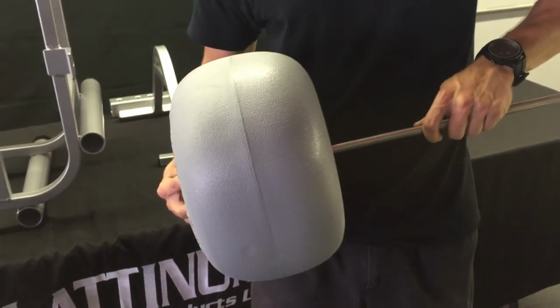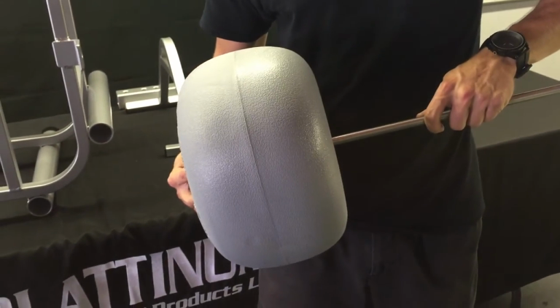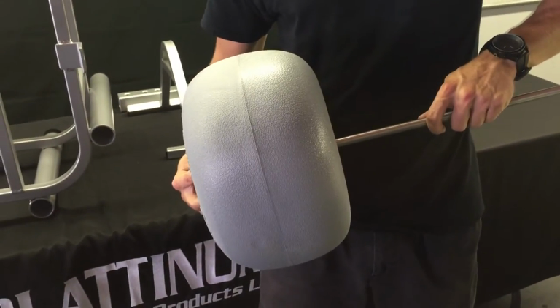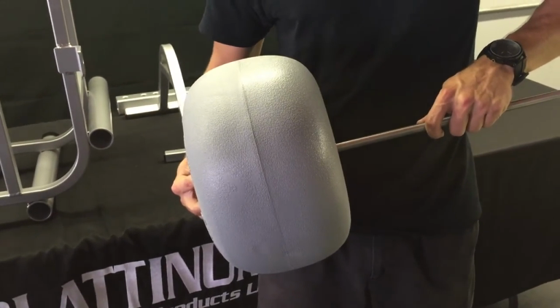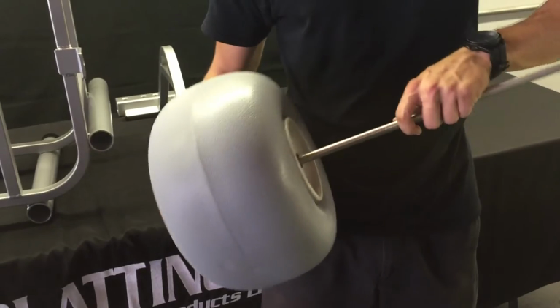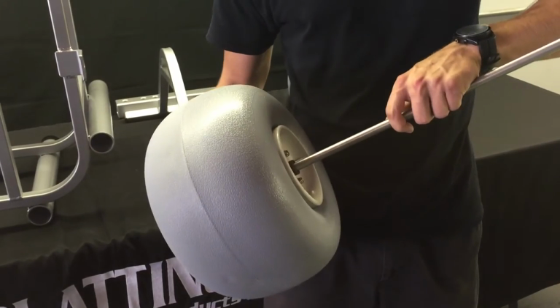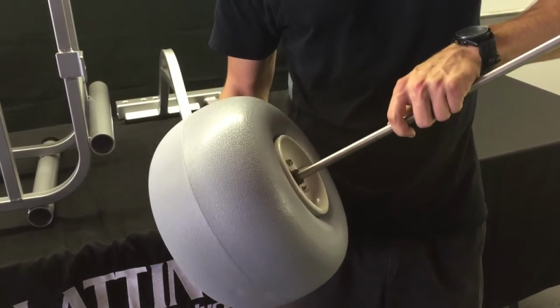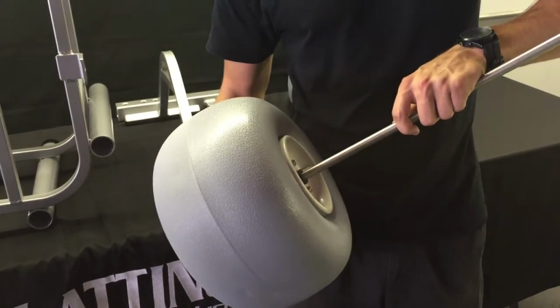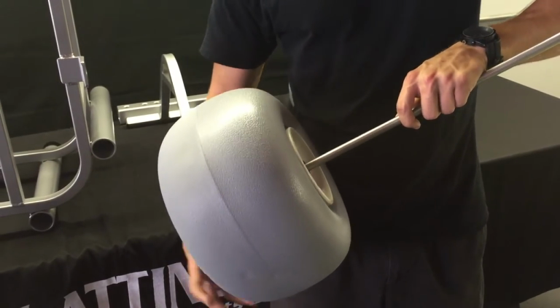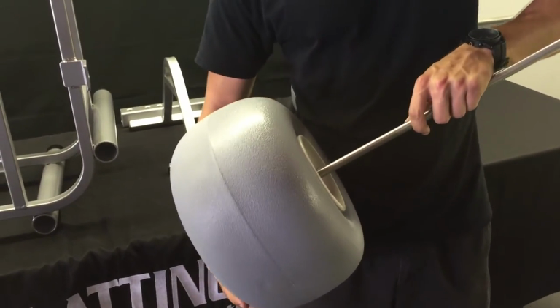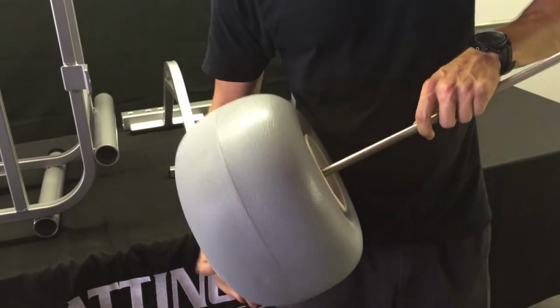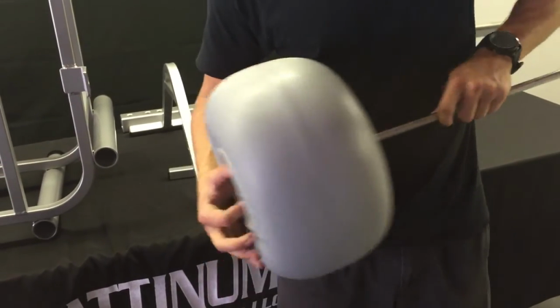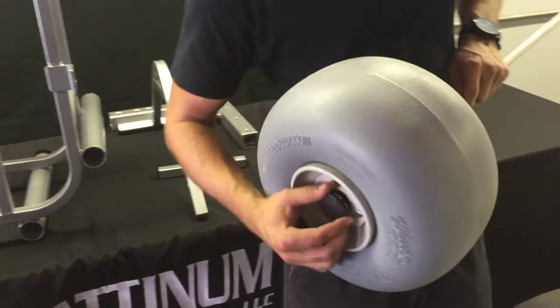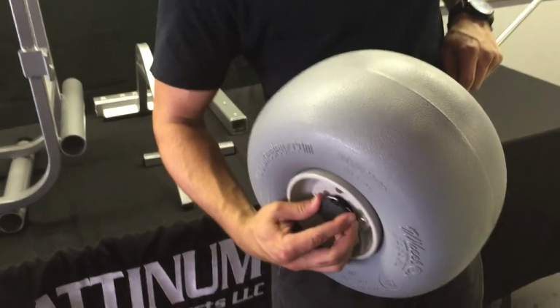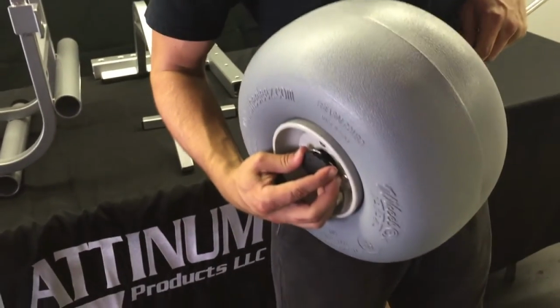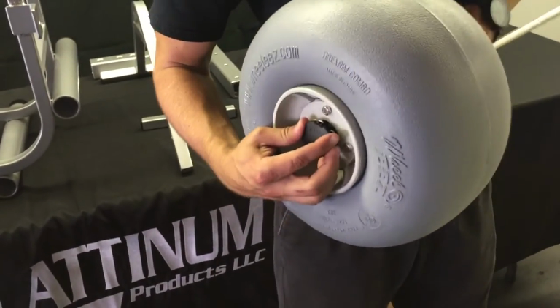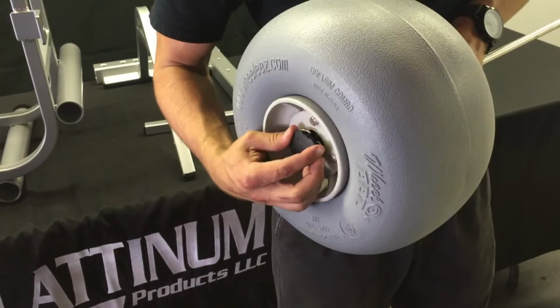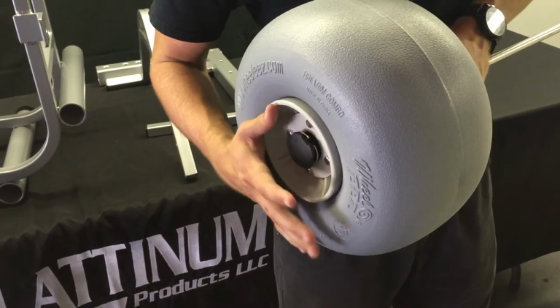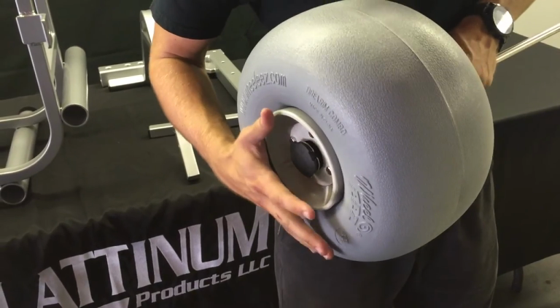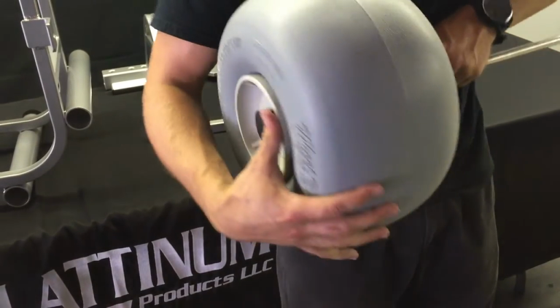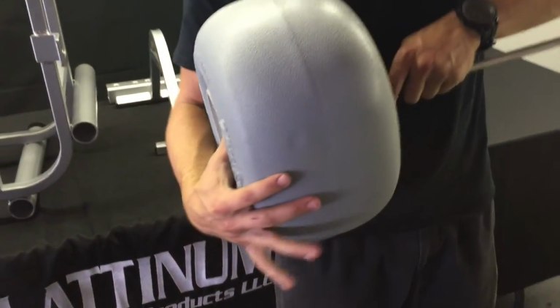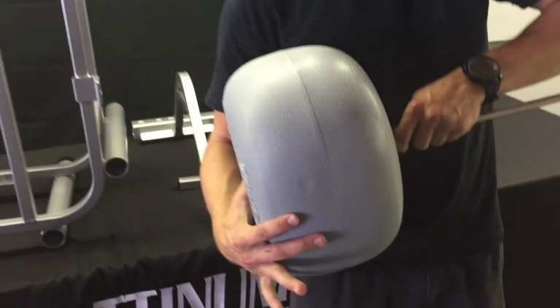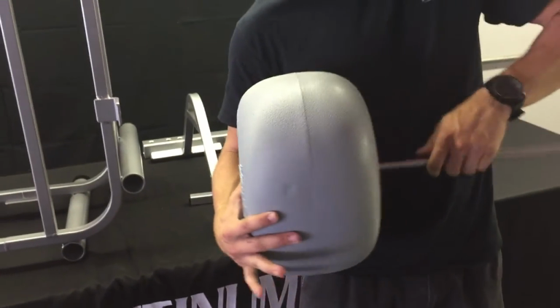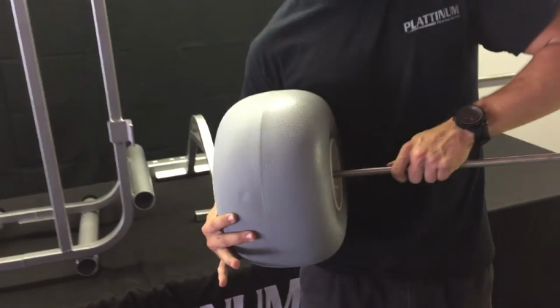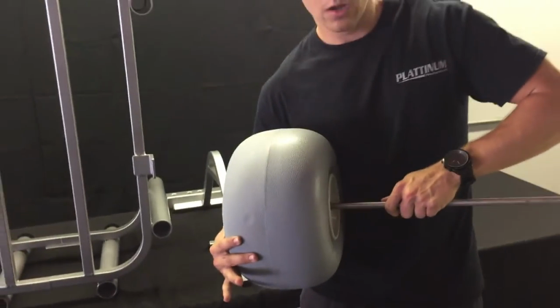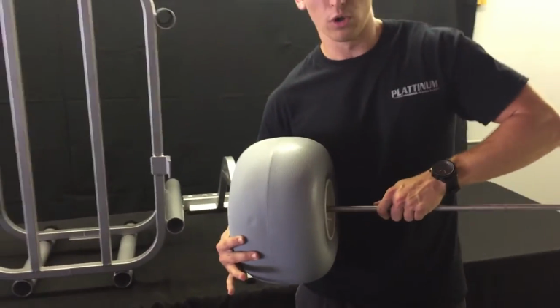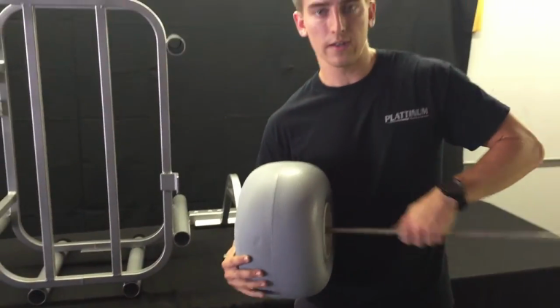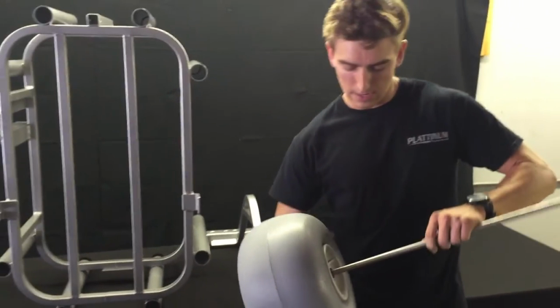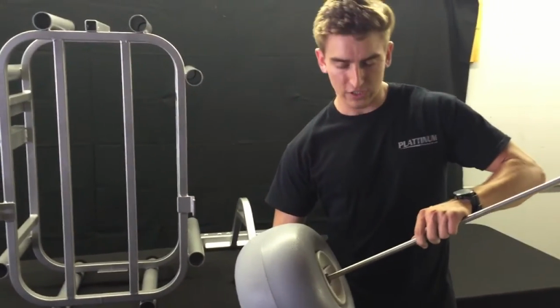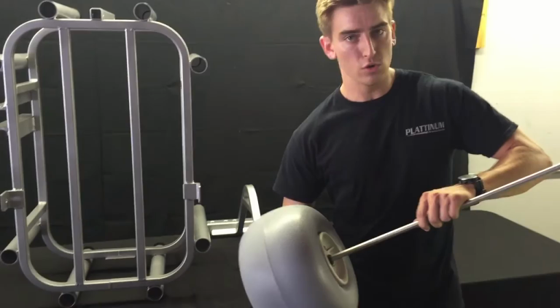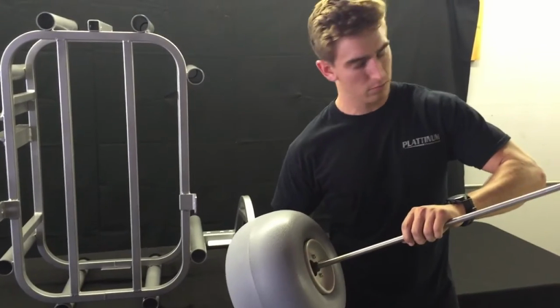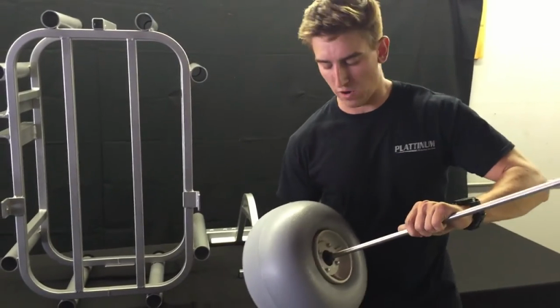You'll turn it counterclockwise about a quarter turn and take it out — that's how you completely remove the axle. But if you don't hear it snap in, turn it, push it in, and let it go. Pull on it. If it doesn't move, you're fine.